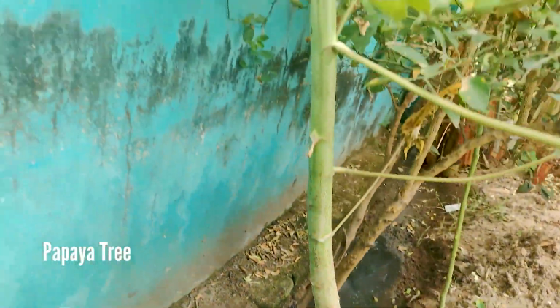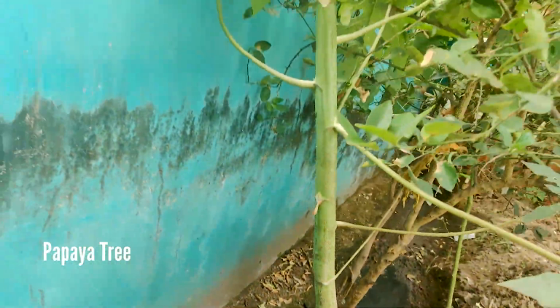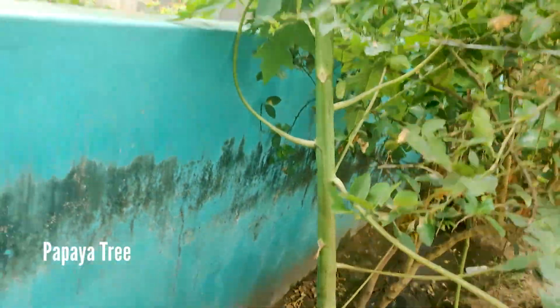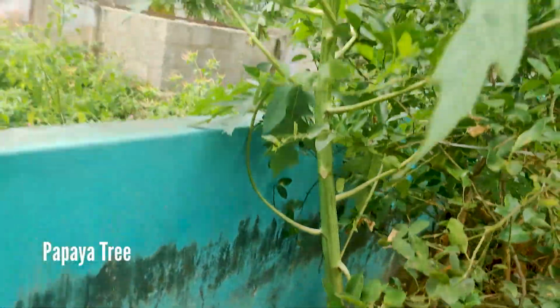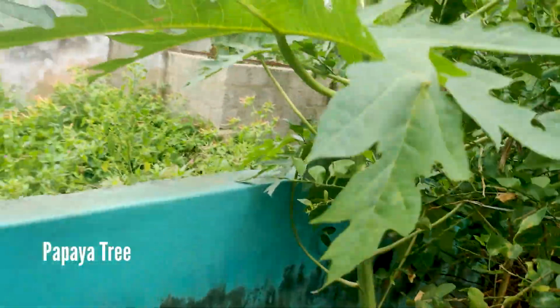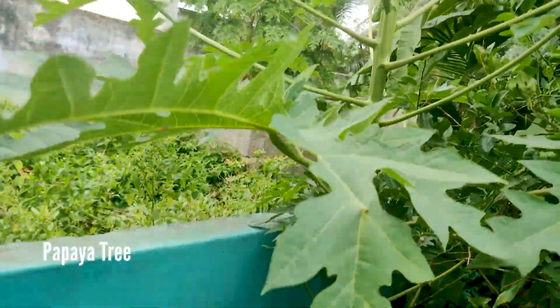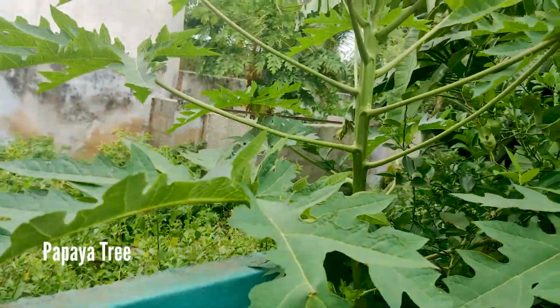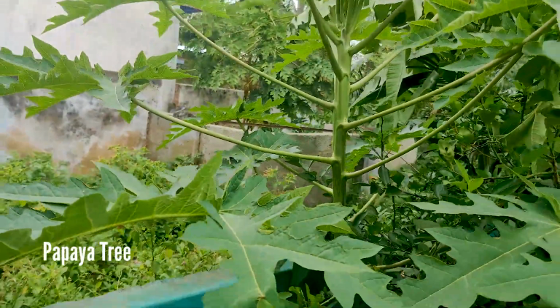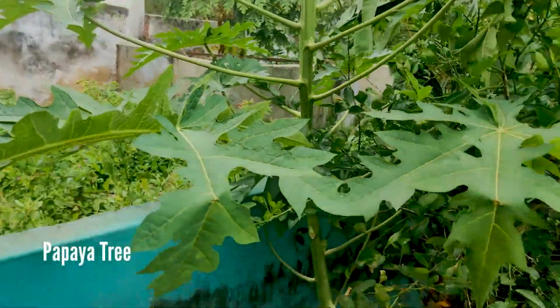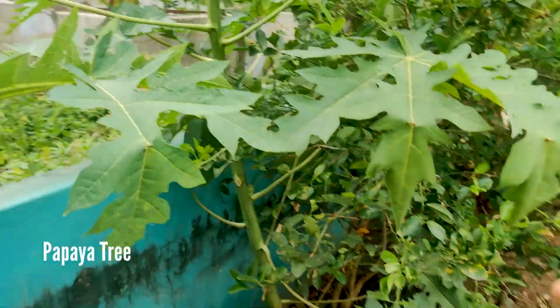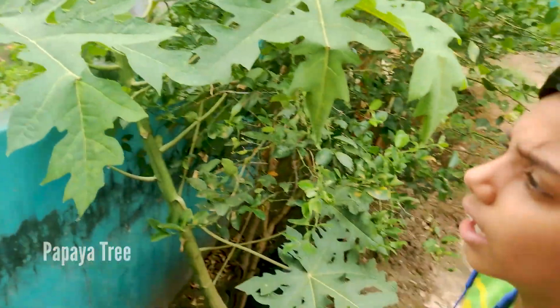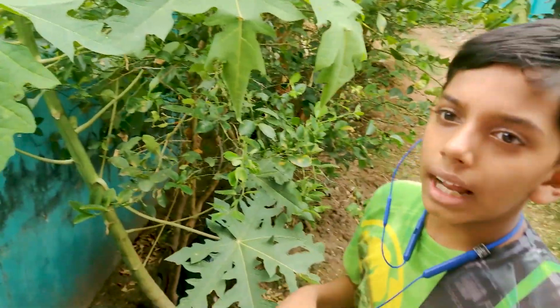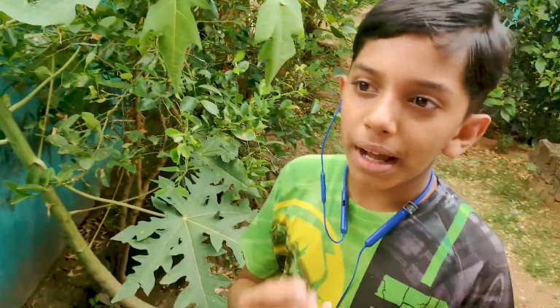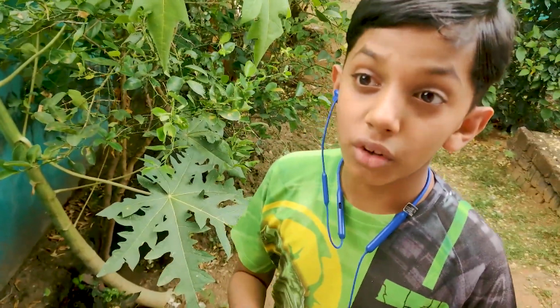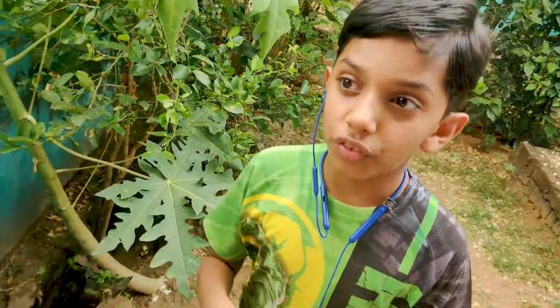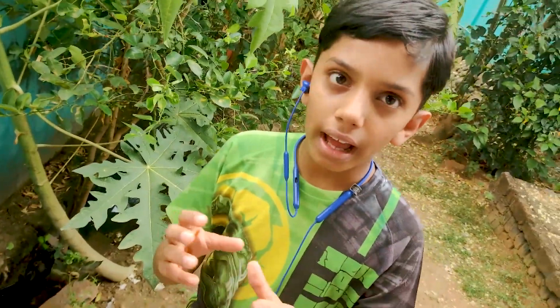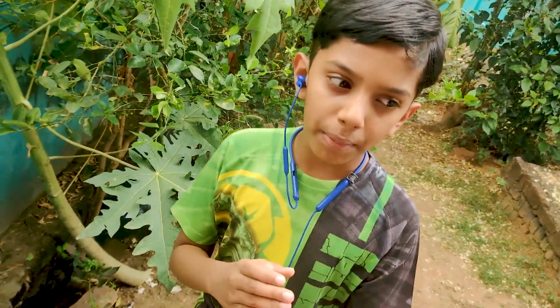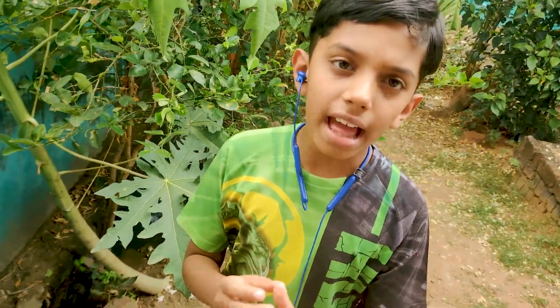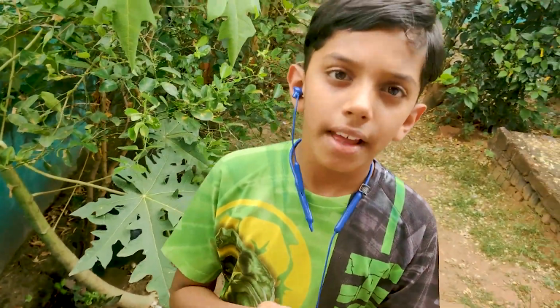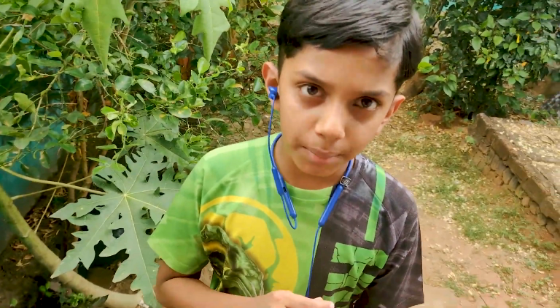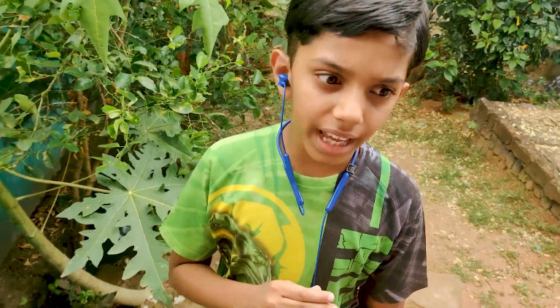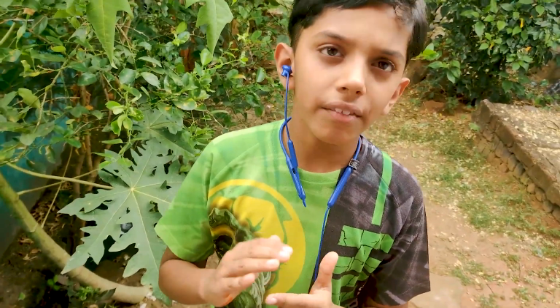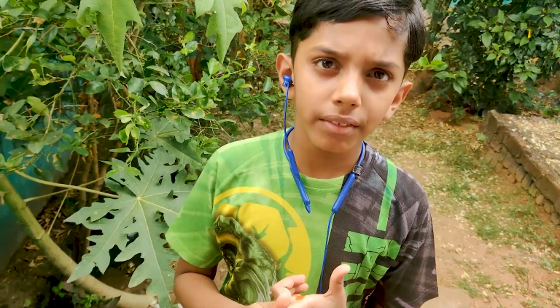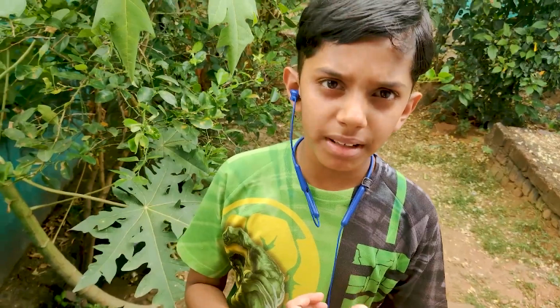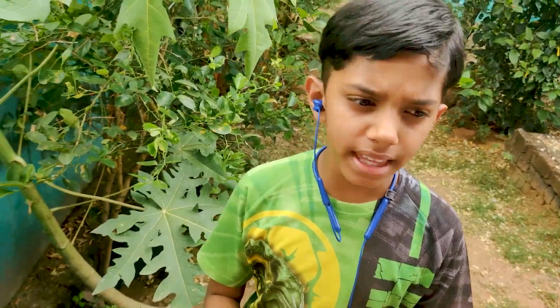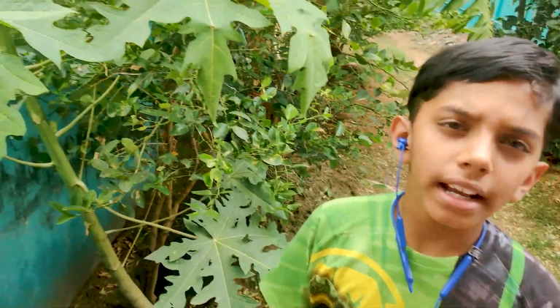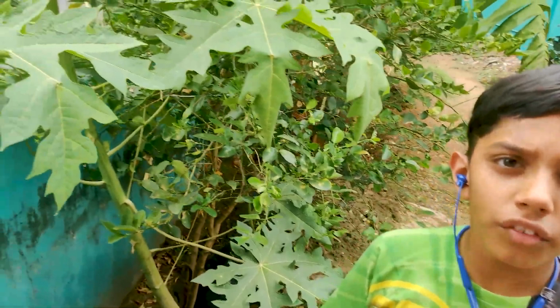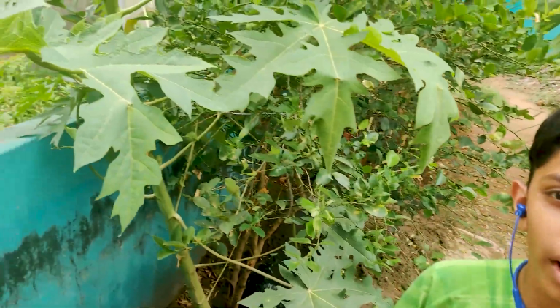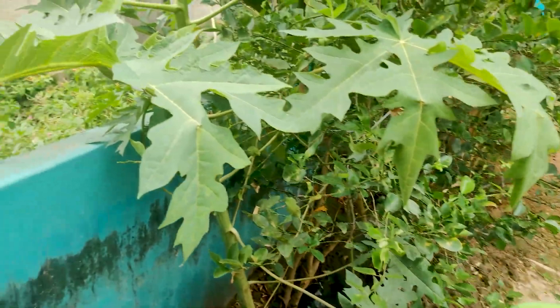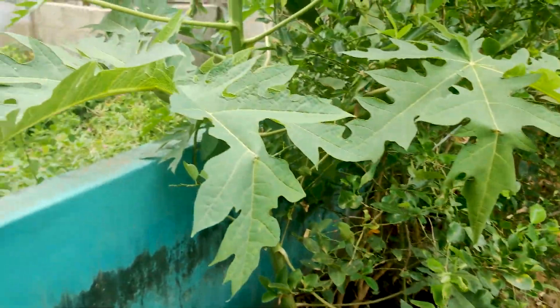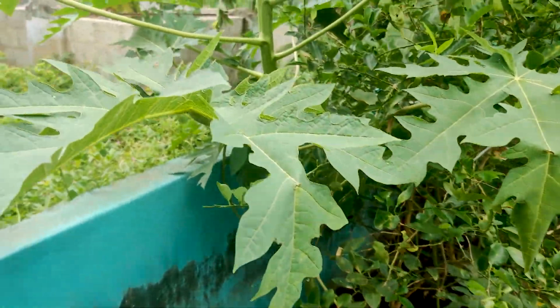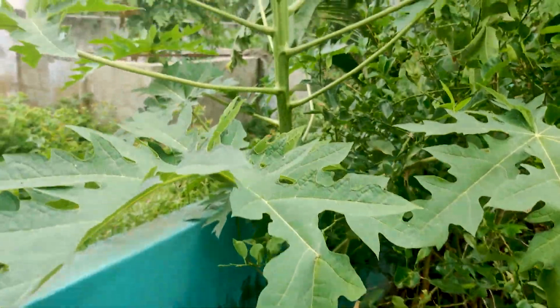This is the papaya tree. It is one of the types of trees and papaya has vitamin A and vitamin C and it is good for heart patients.